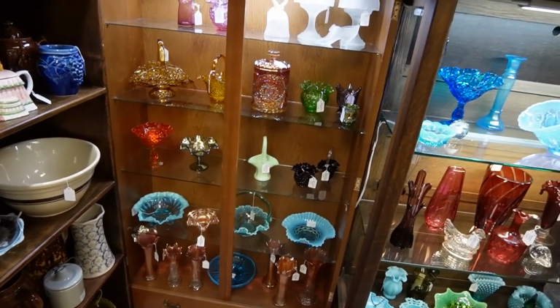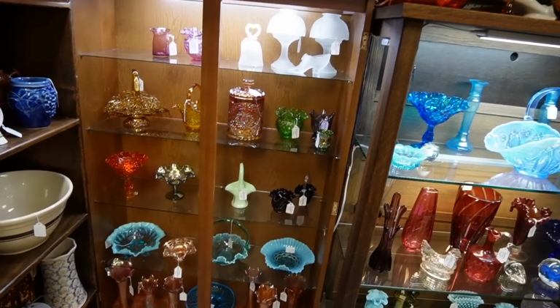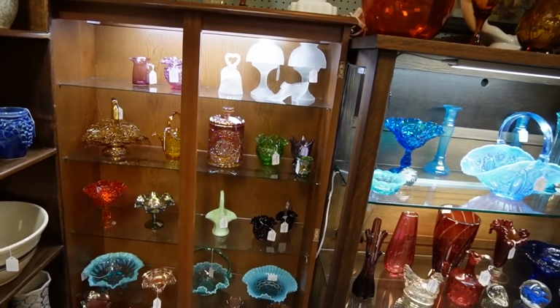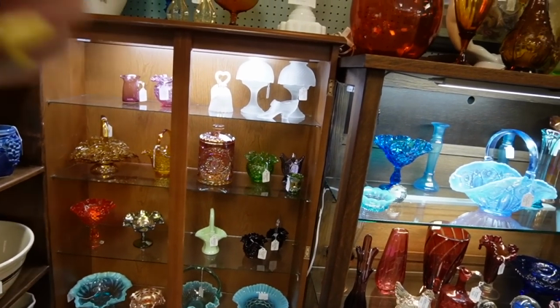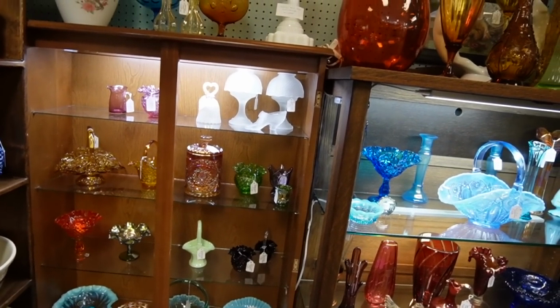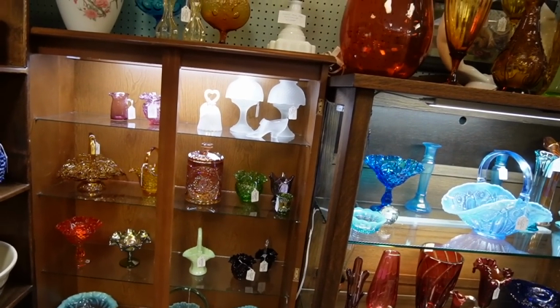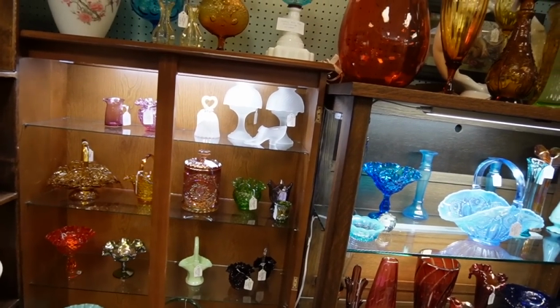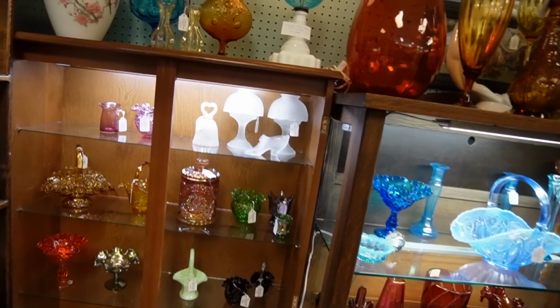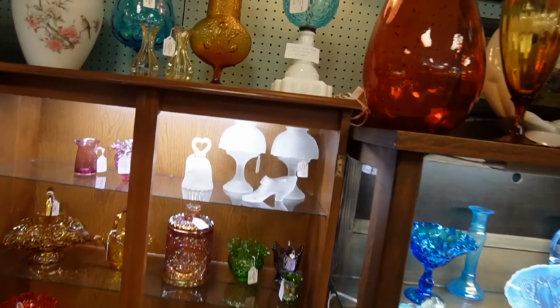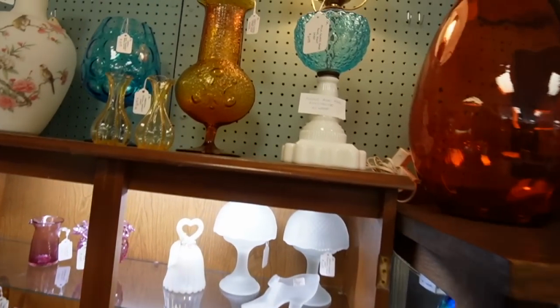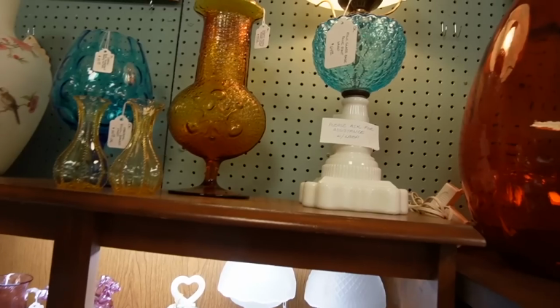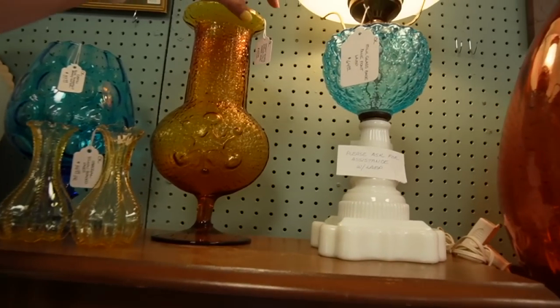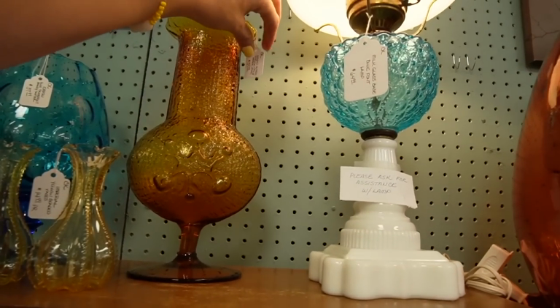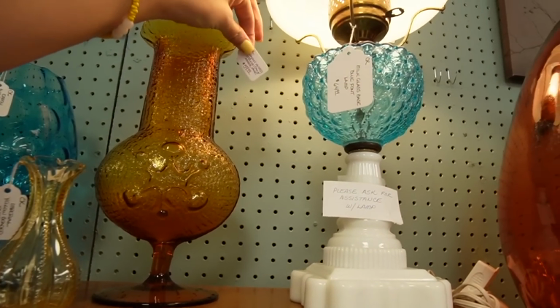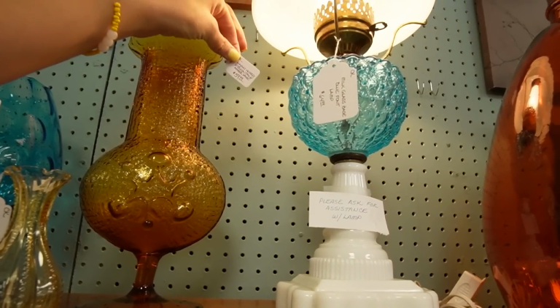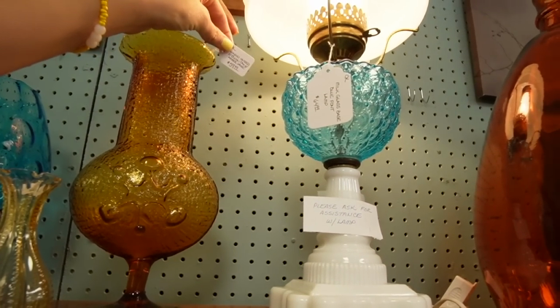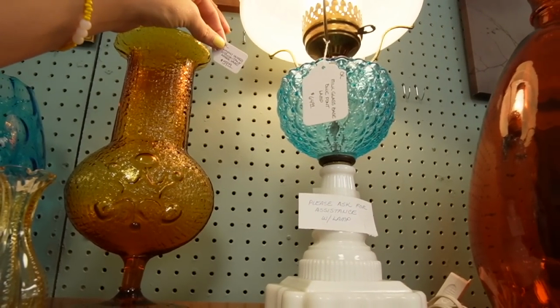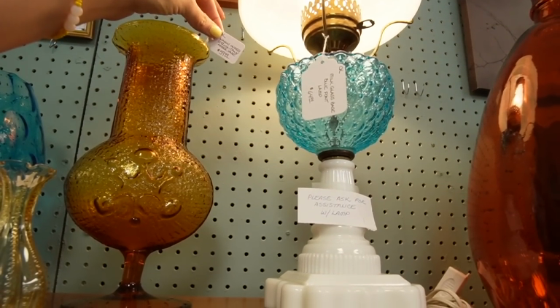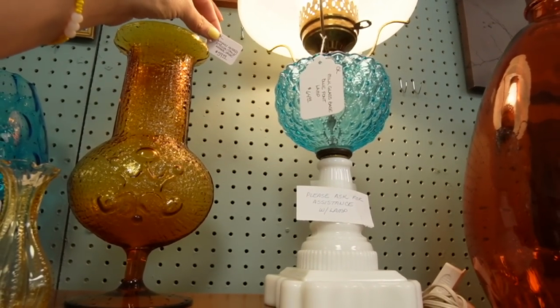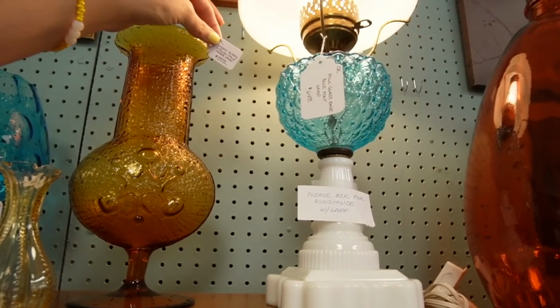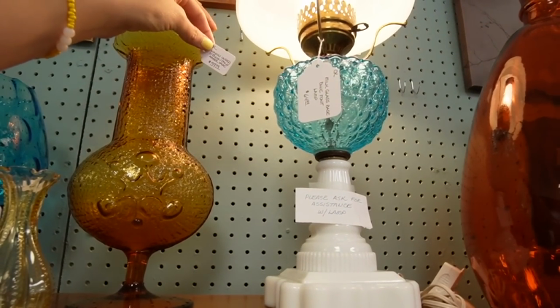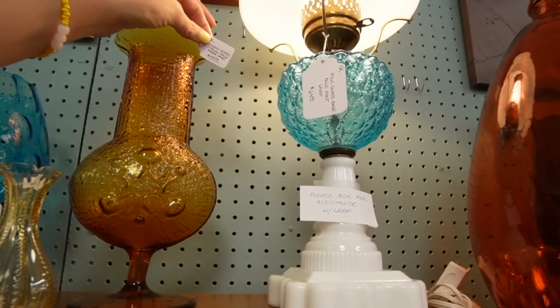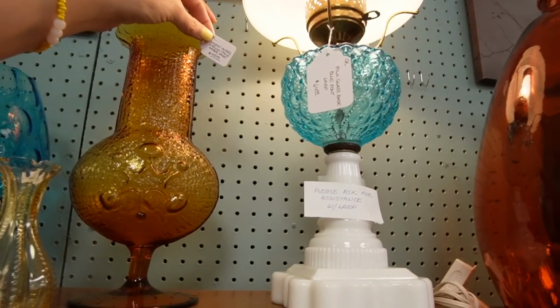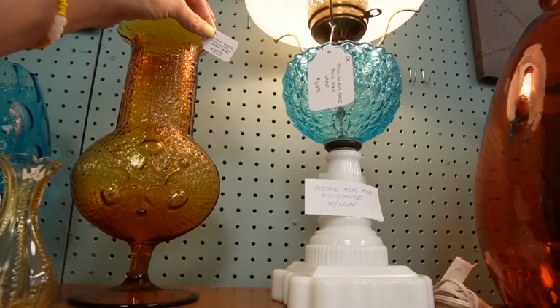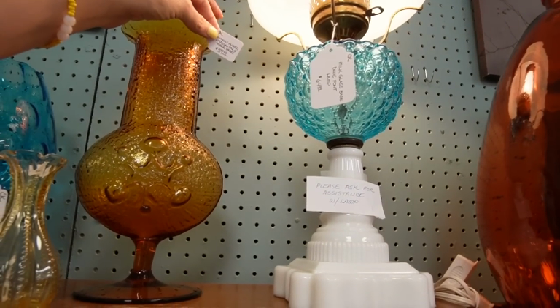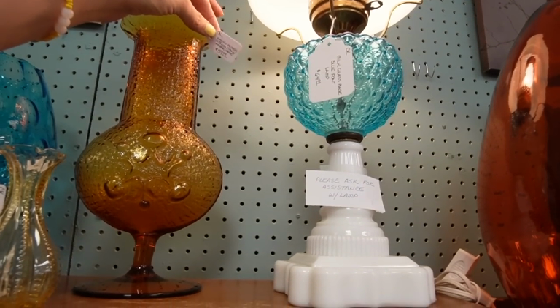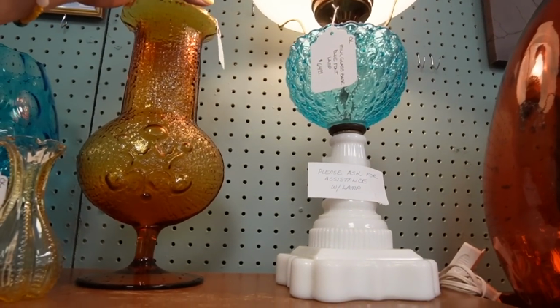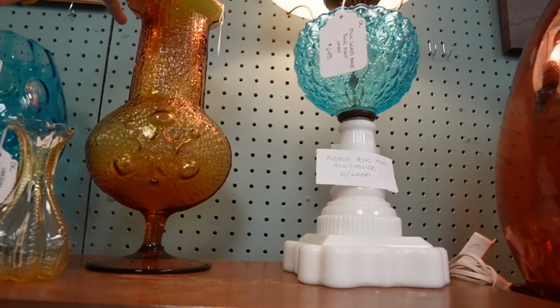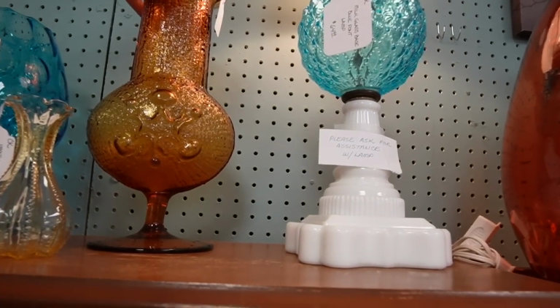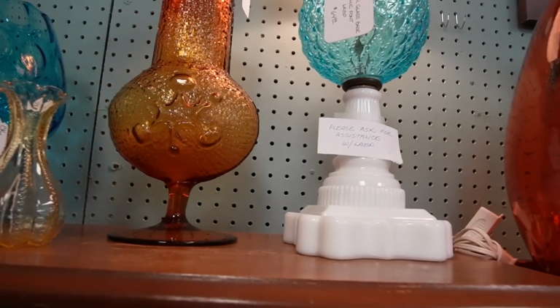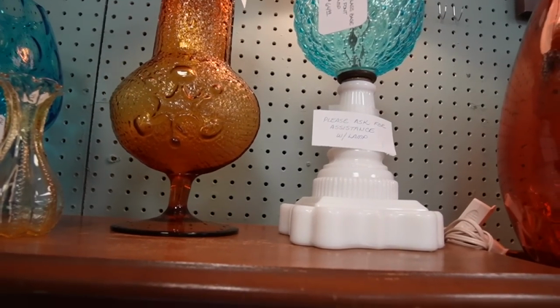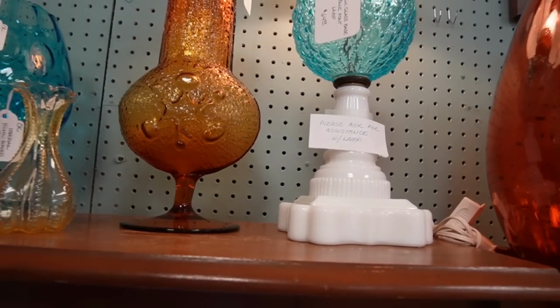There are a few satin glass fairy lights up there. This isn't really nice — I was going to say, this is Wayne Husted. I knew that. I feel good knowing that. $59.99 on that.